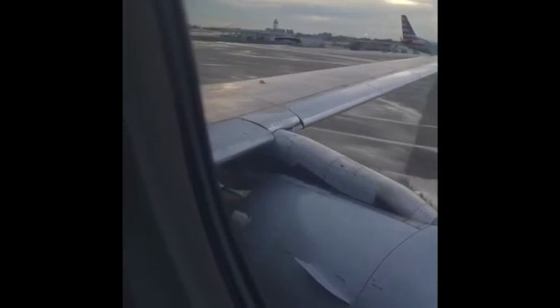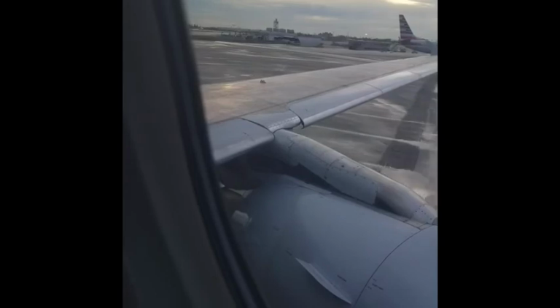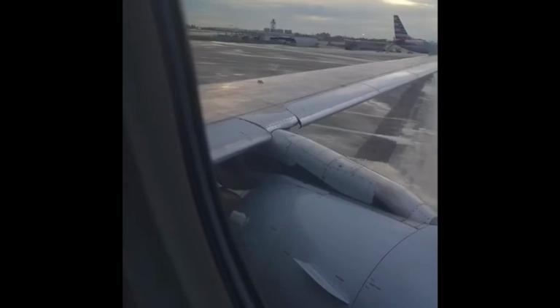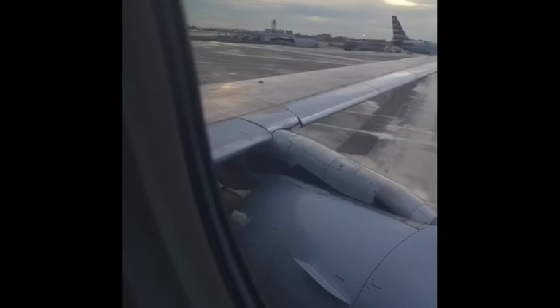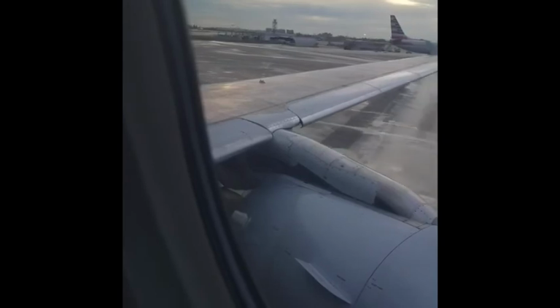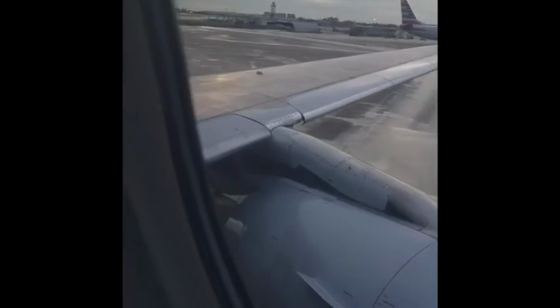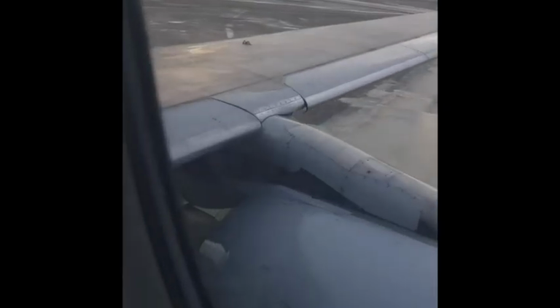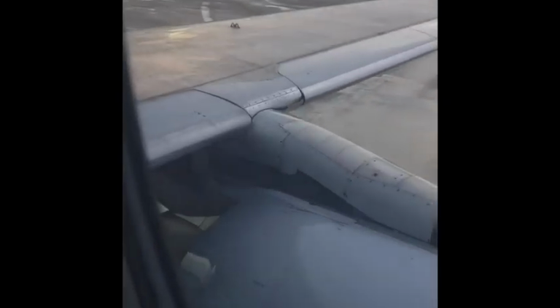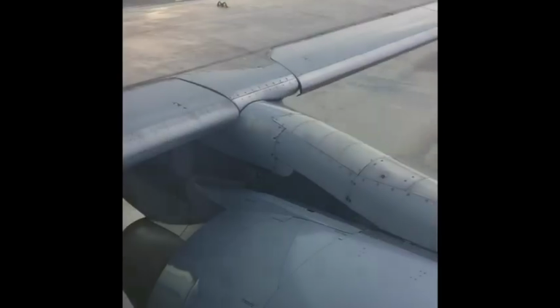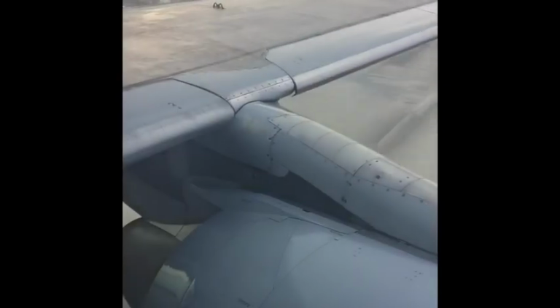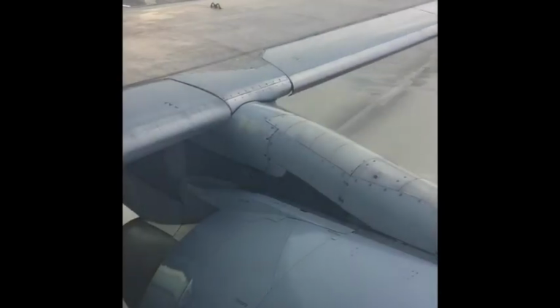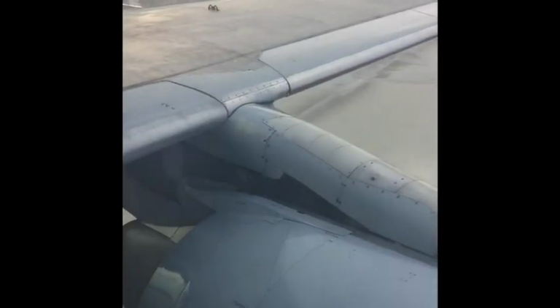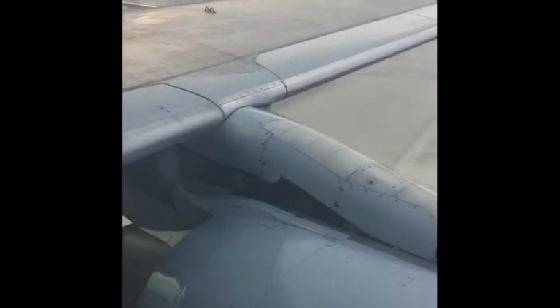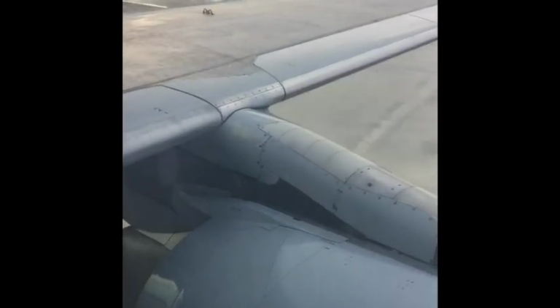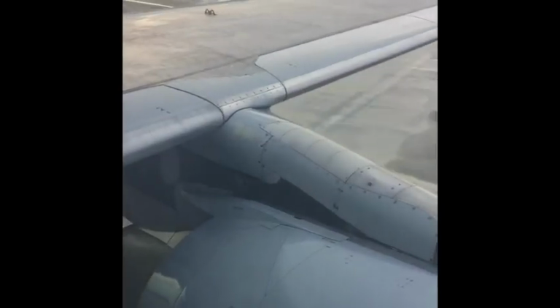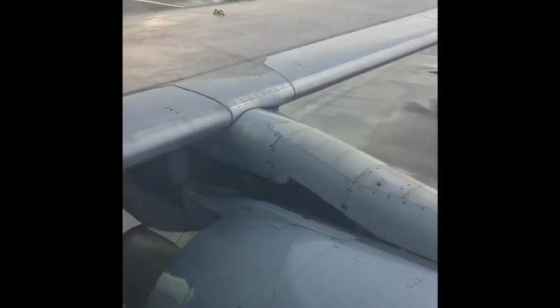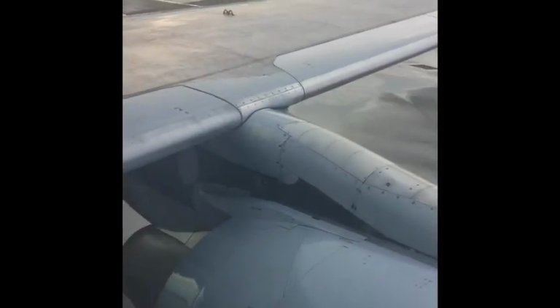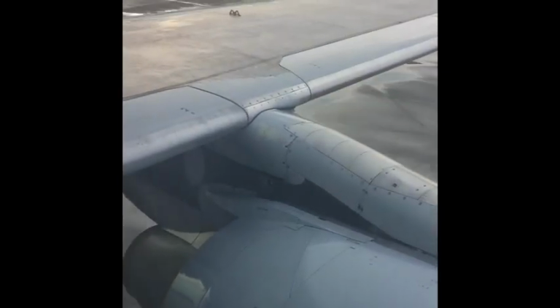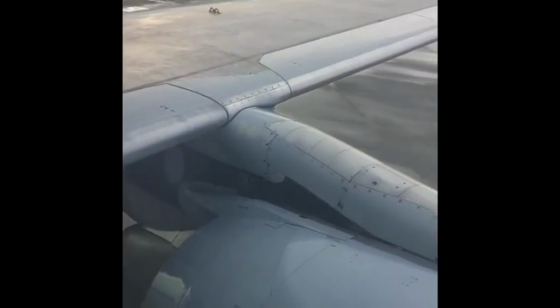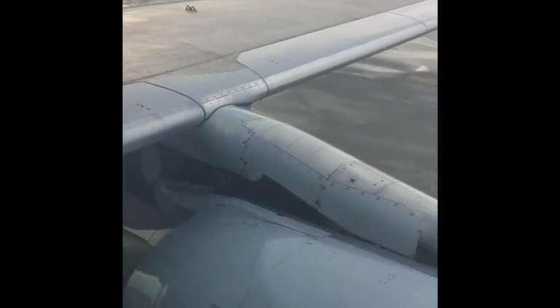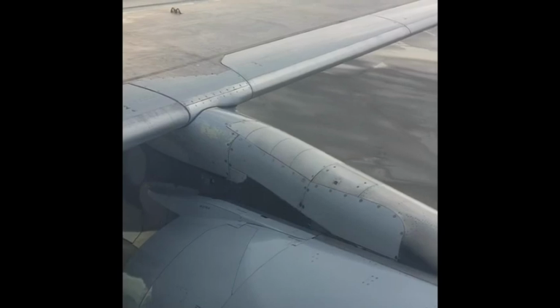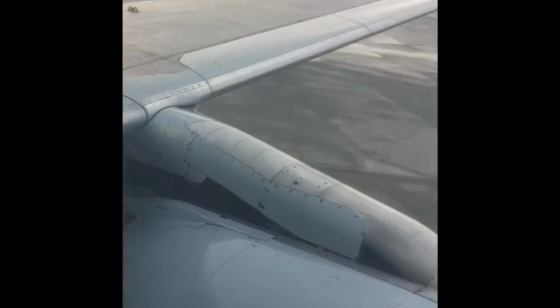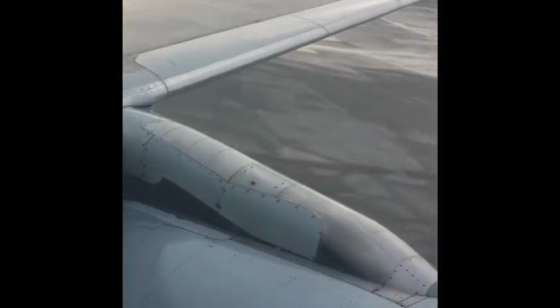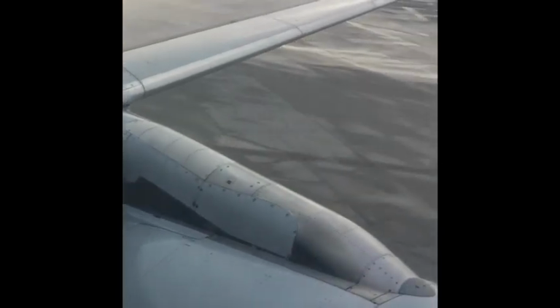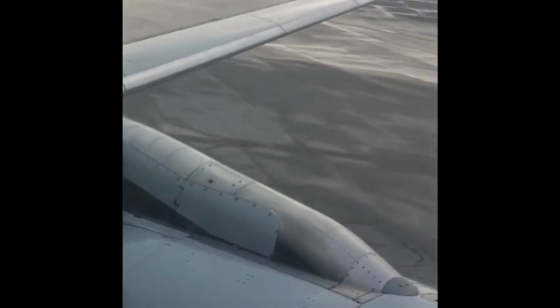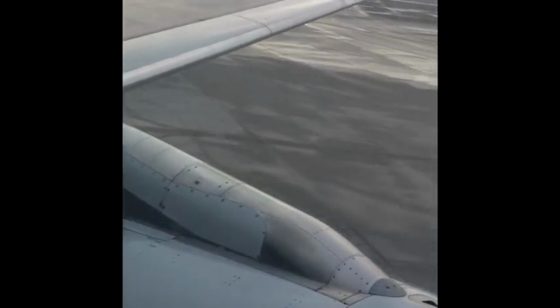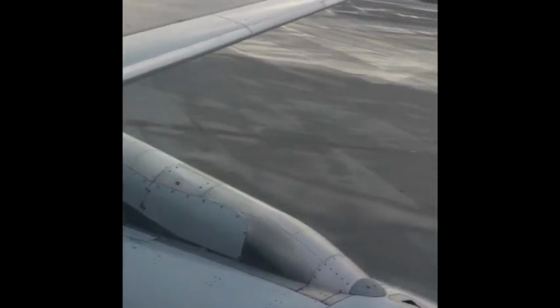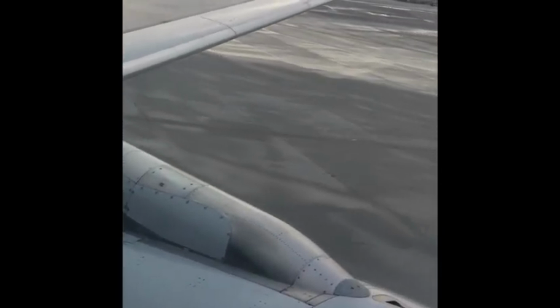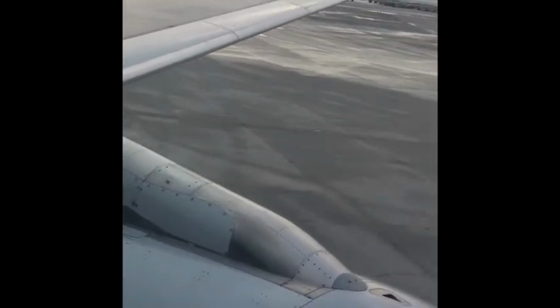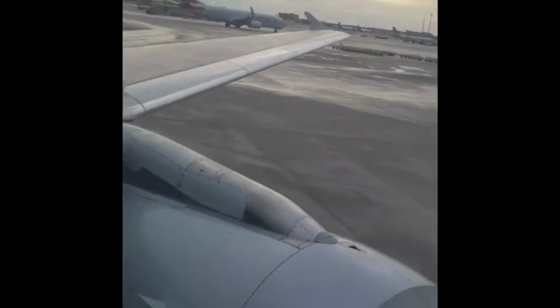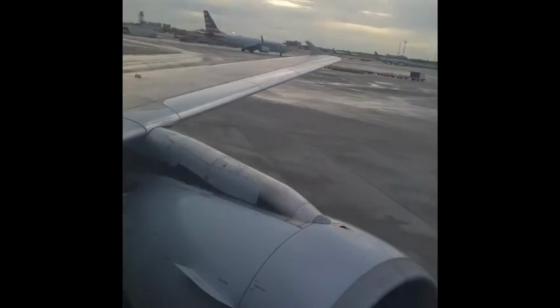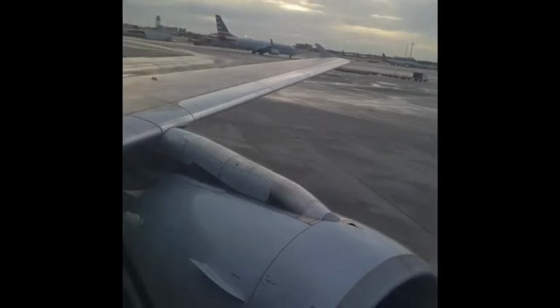Alright guys, I thought I would show you a live footage of how a thrust reverser works on wing. I hope you enjoy it. Take care. Thank you.